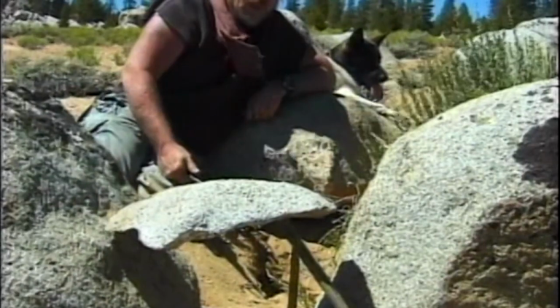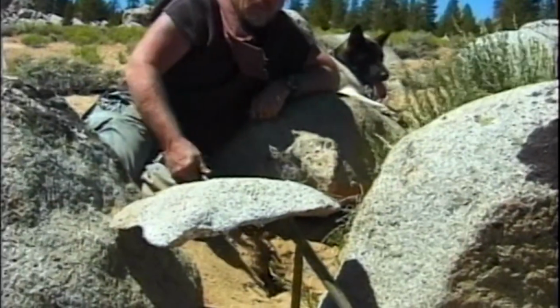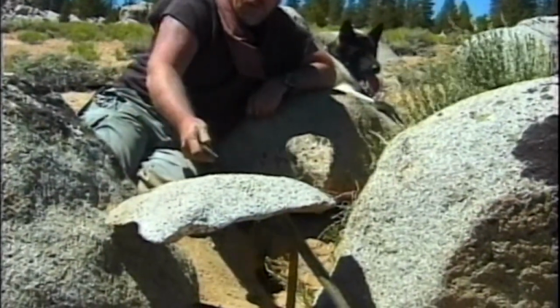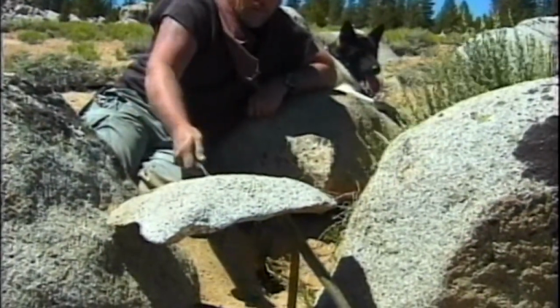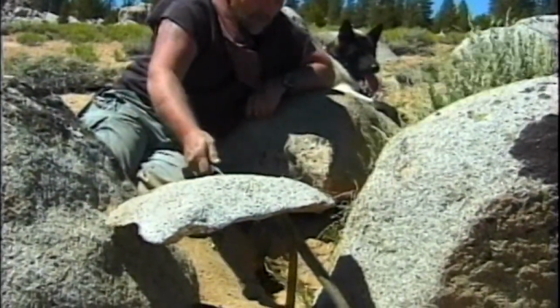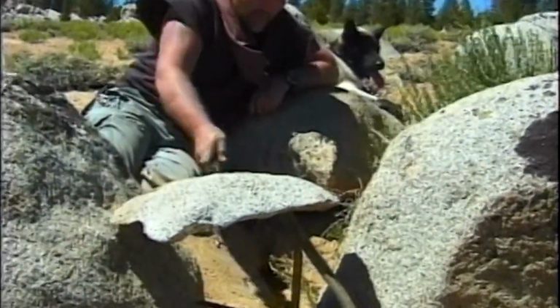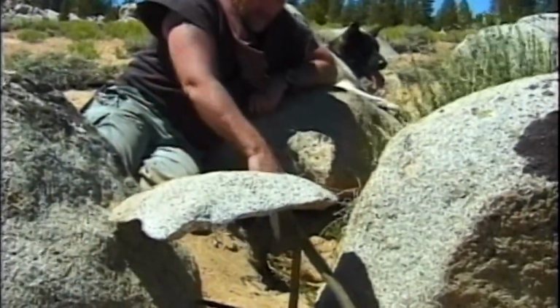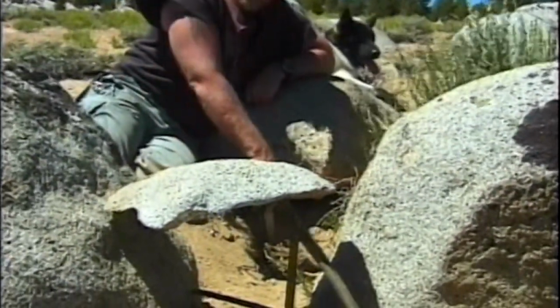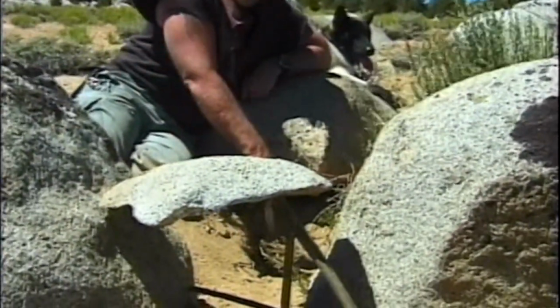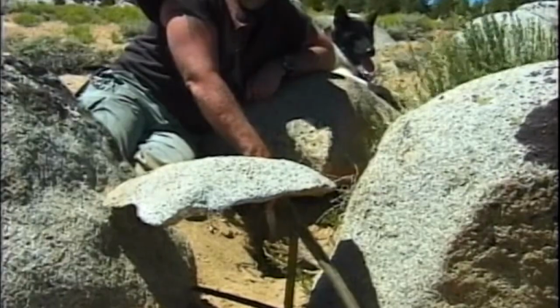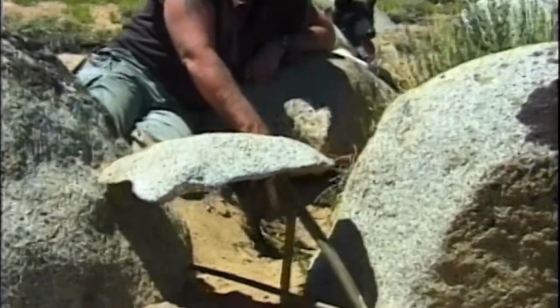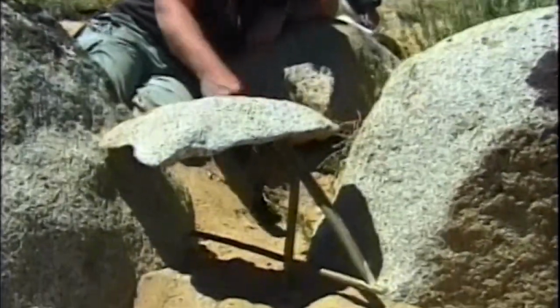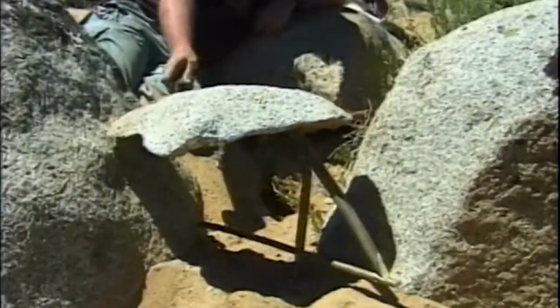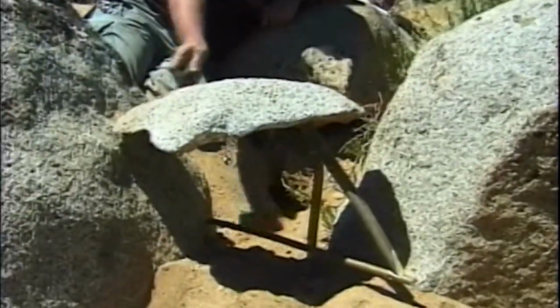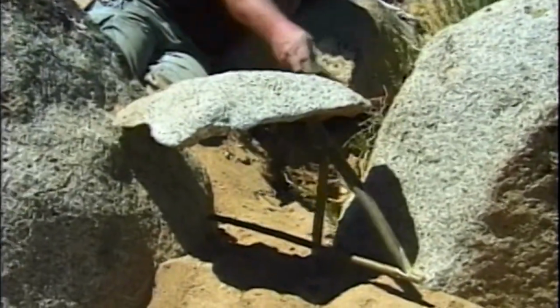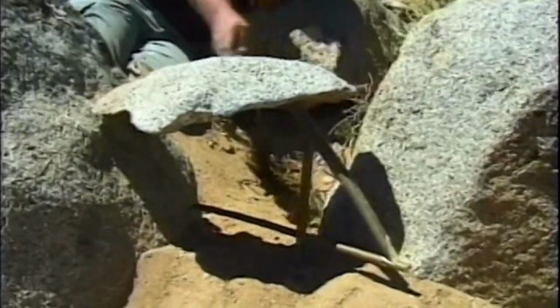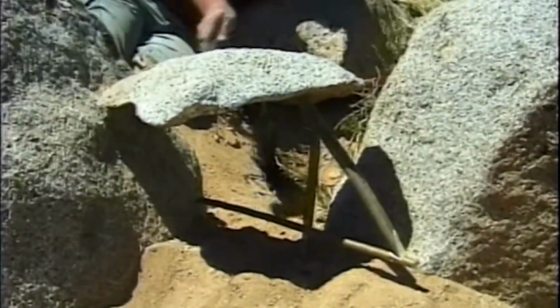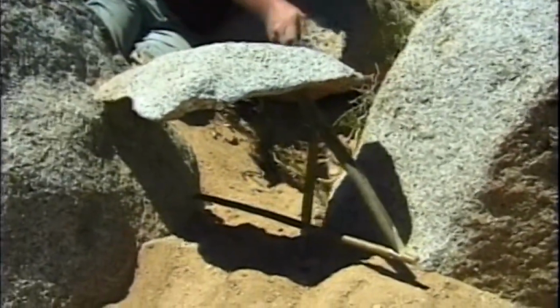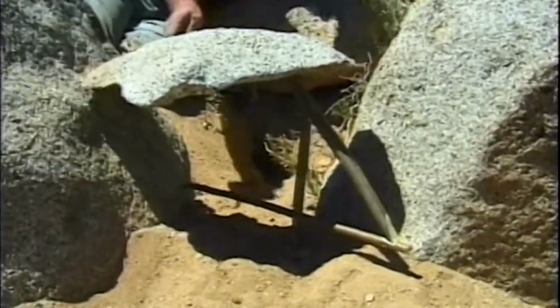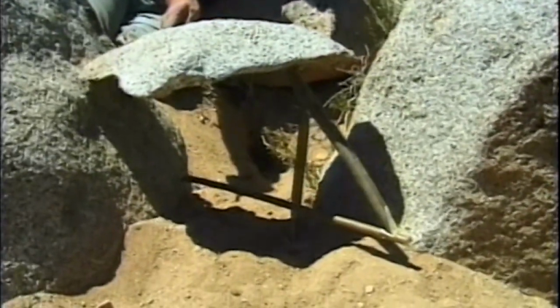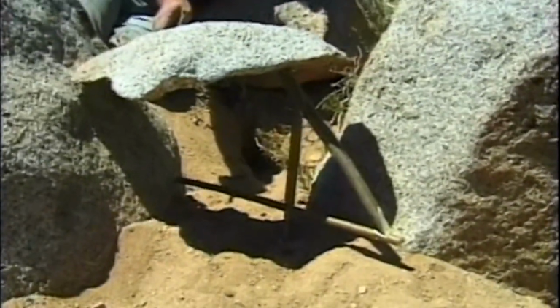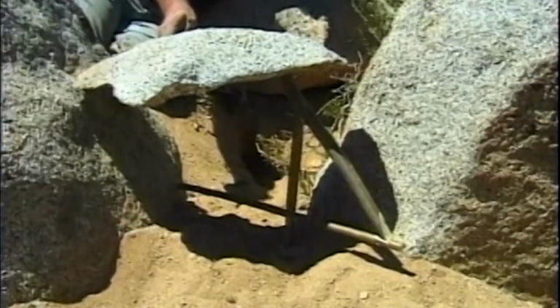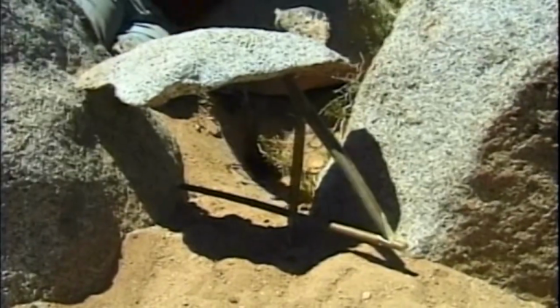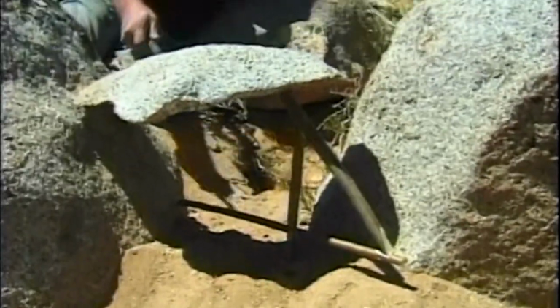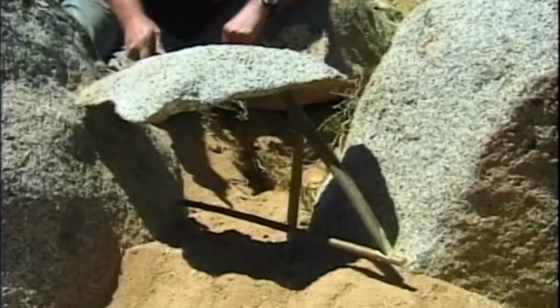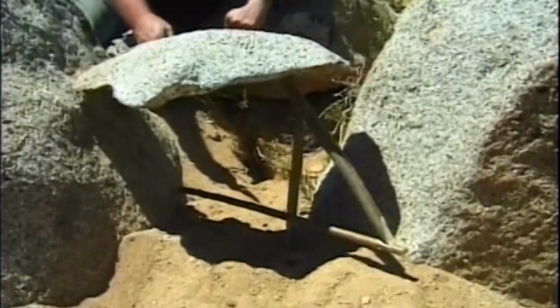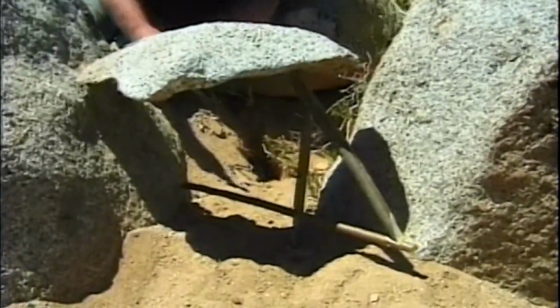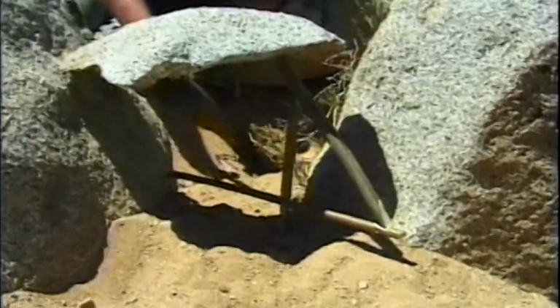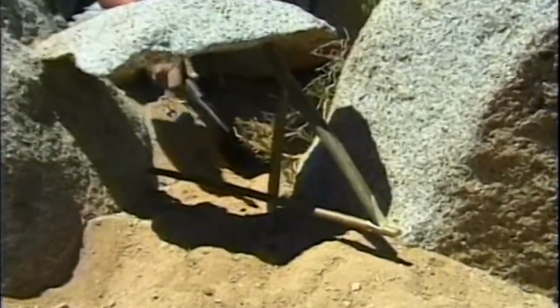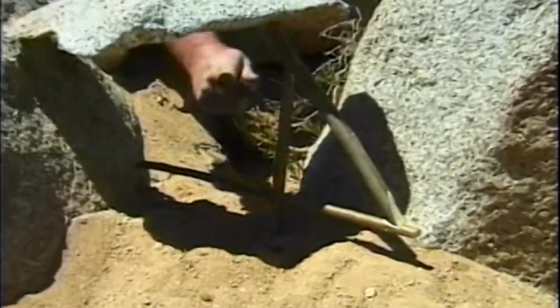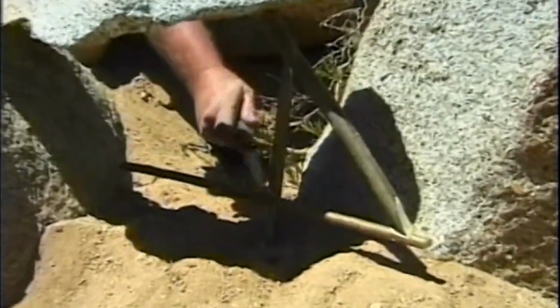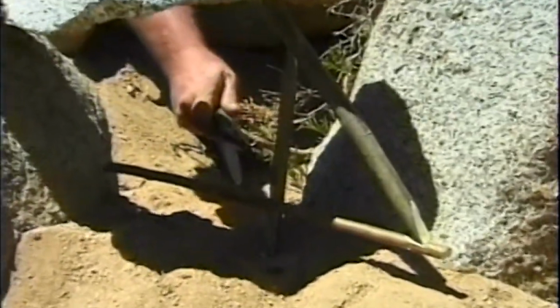Here's a basic setup for a figure four trap. The animal lives down in this little hole here, and he has to pass between these two boulders in order to get in there. That means he has to pass through my trigger, or through my trap — the figure four setup right here.